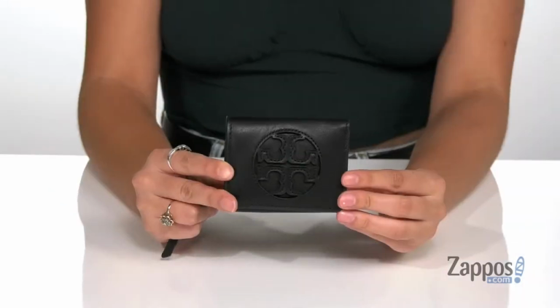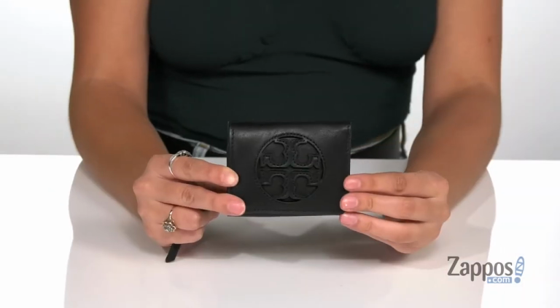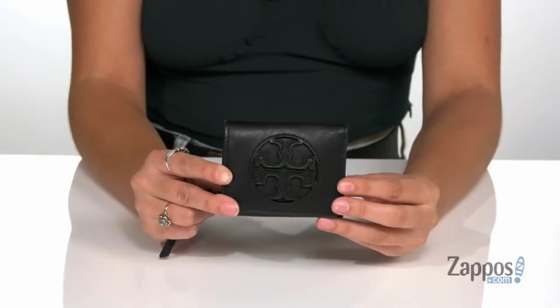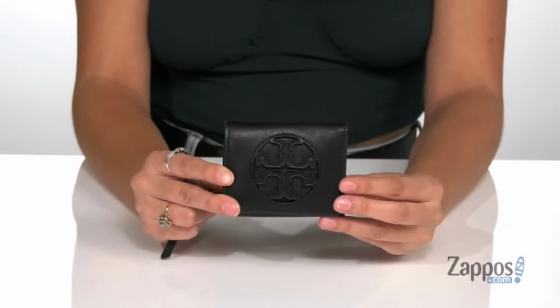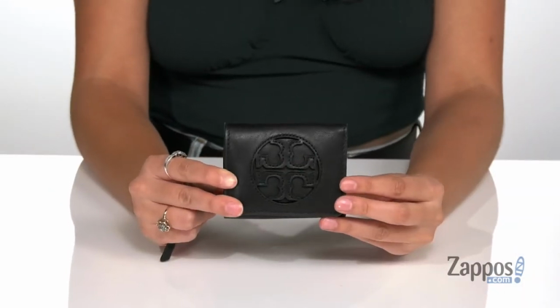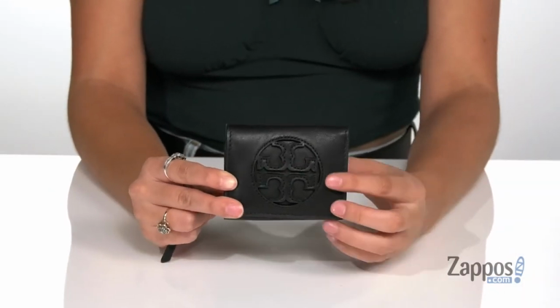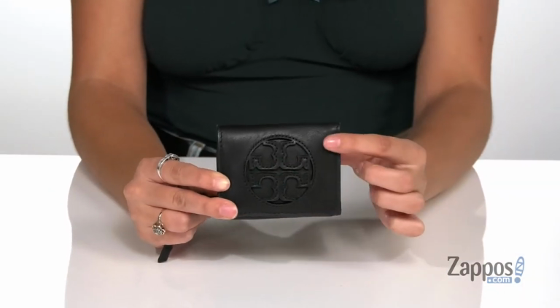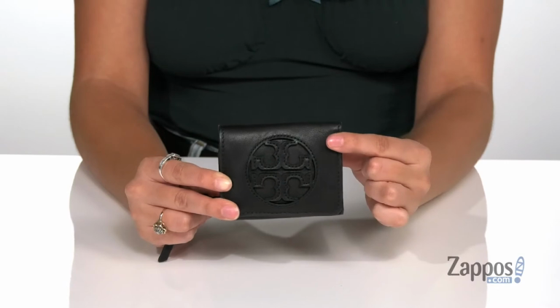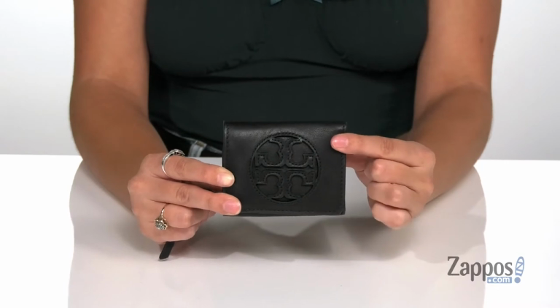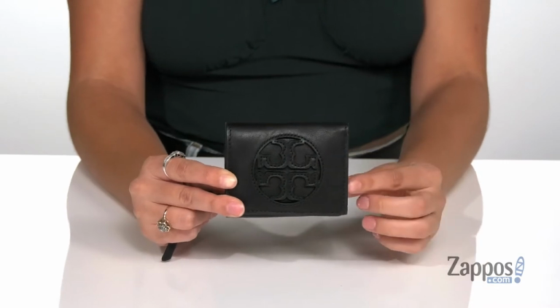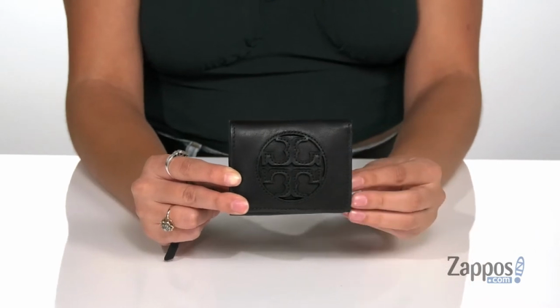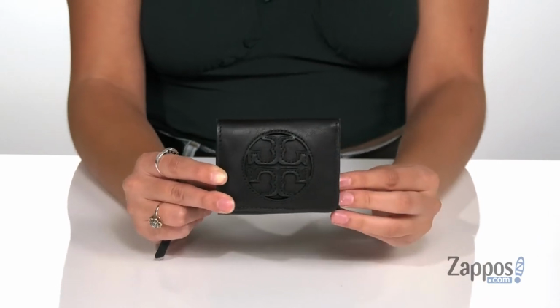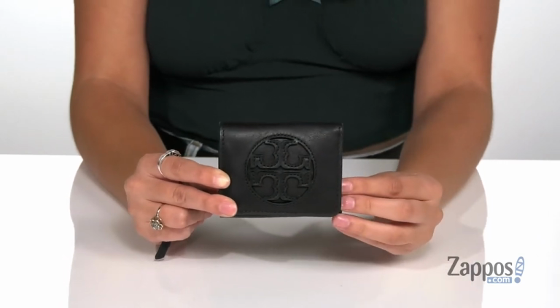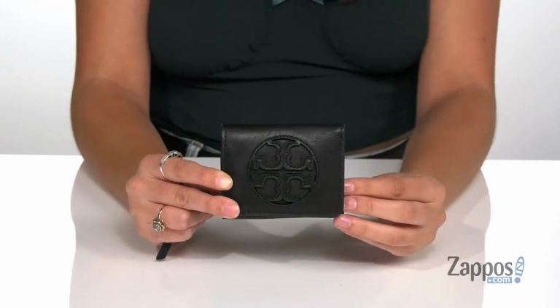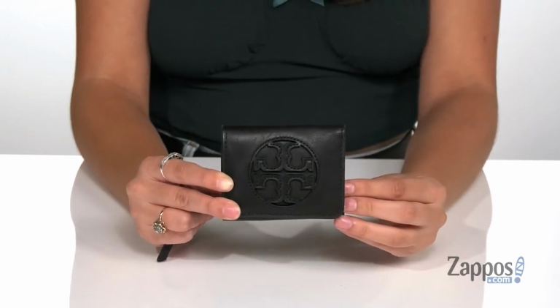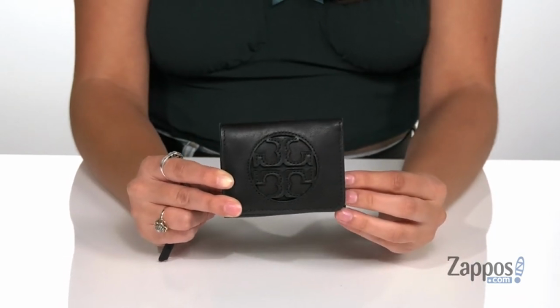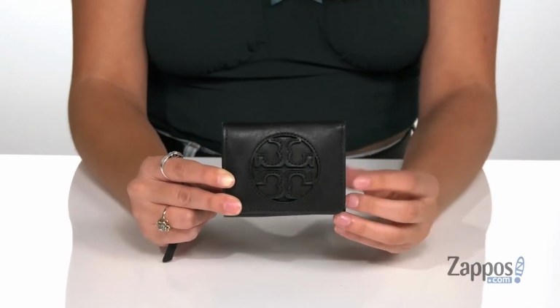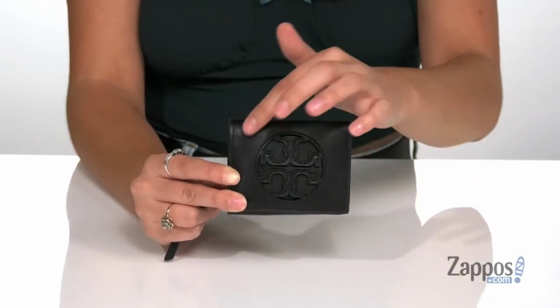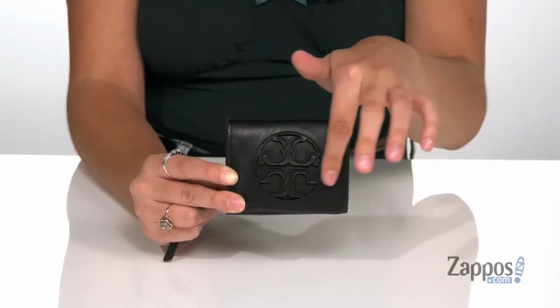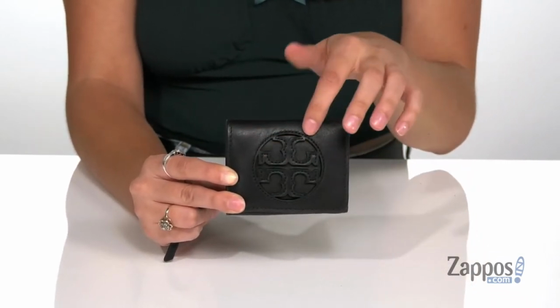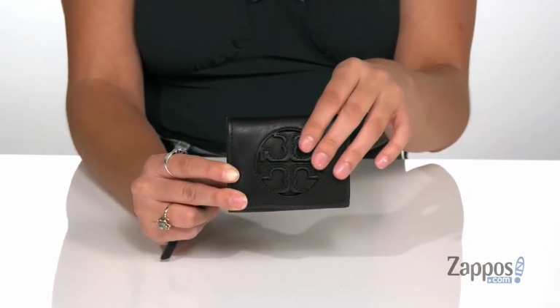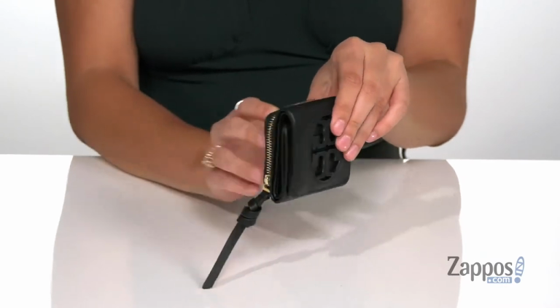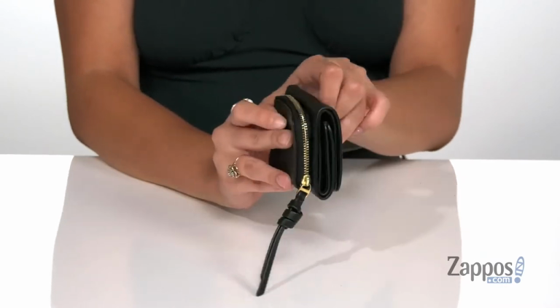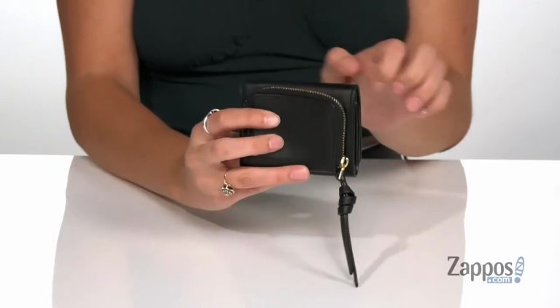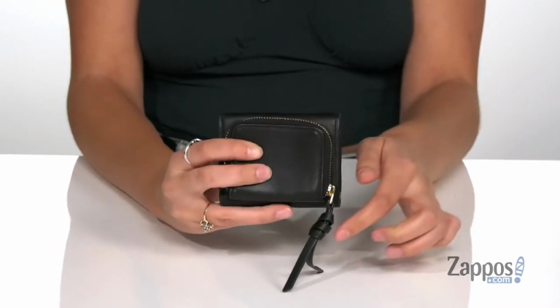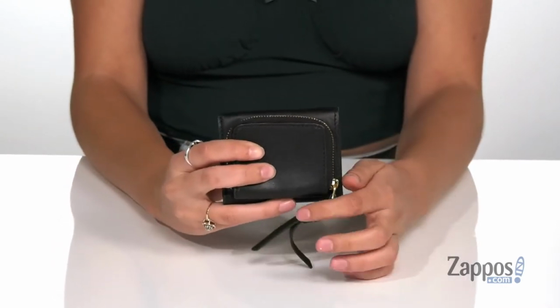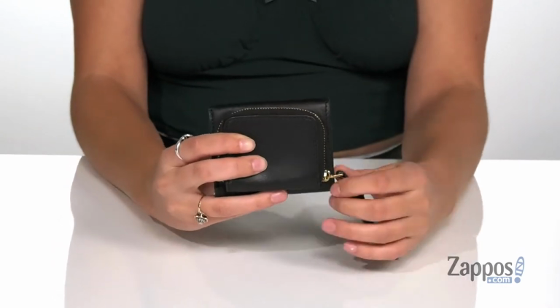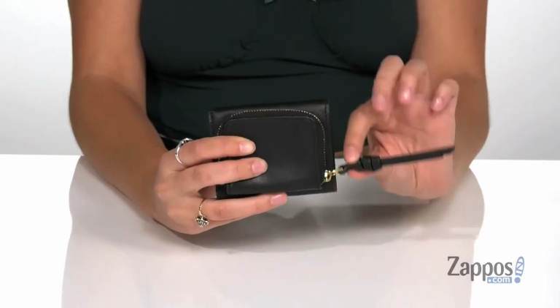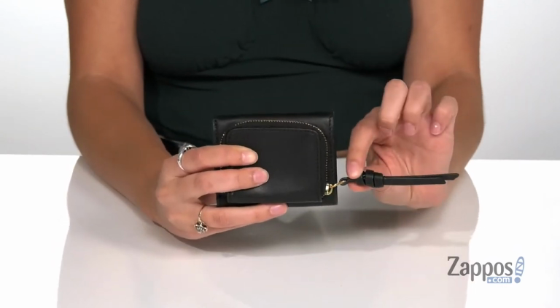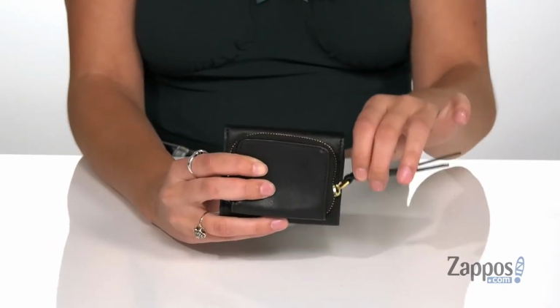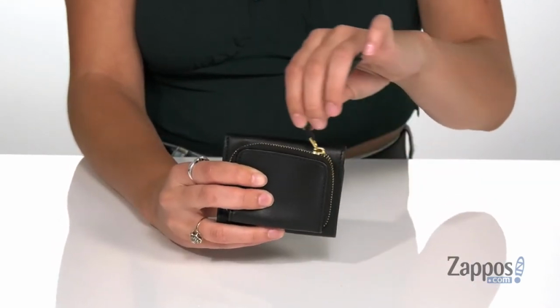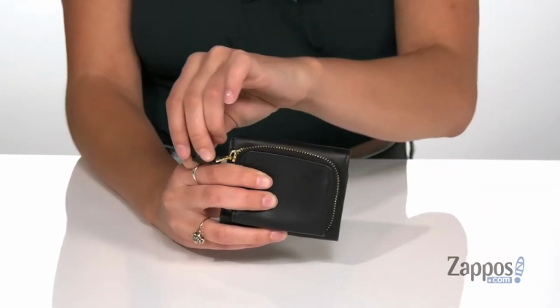This stylish wallet is crafted with a smooth leather exterior, and it's available in a variety of colorways. It features the Tory Burch logo up front, and it has a back zipper pocket with a long zipper pull.